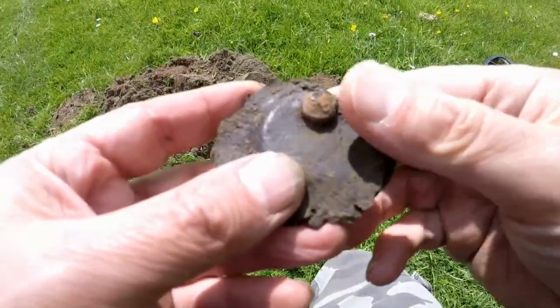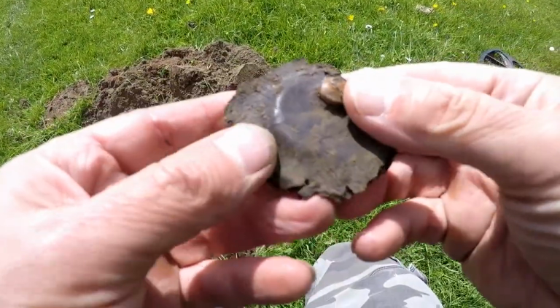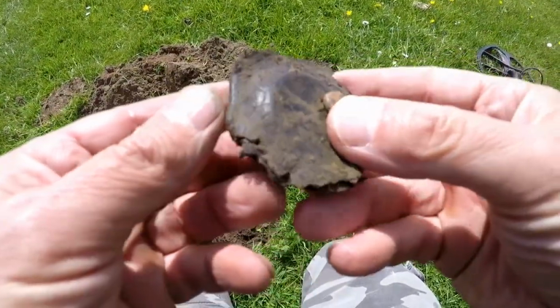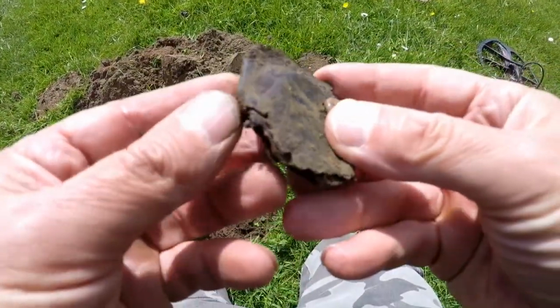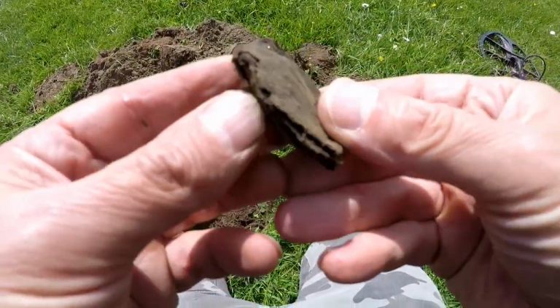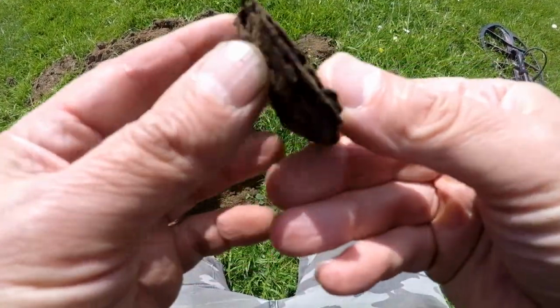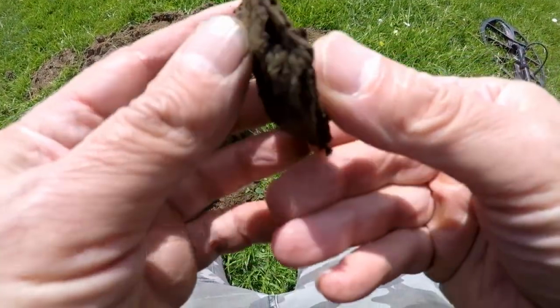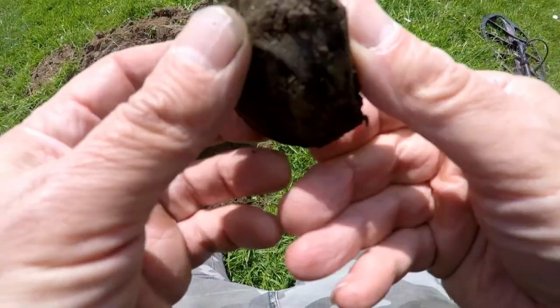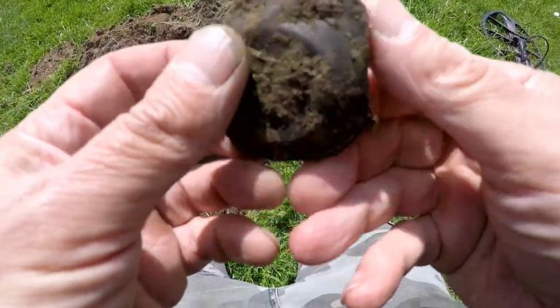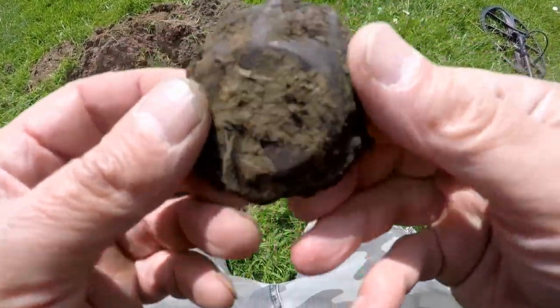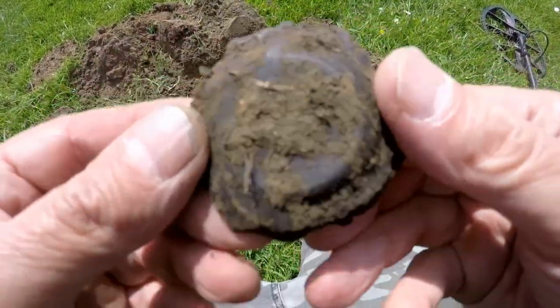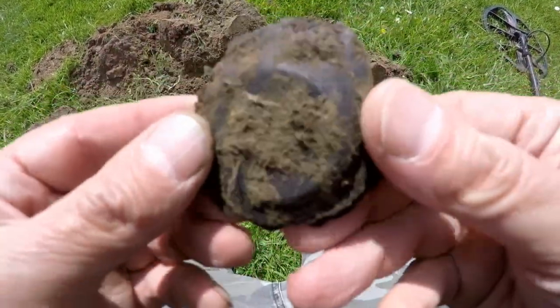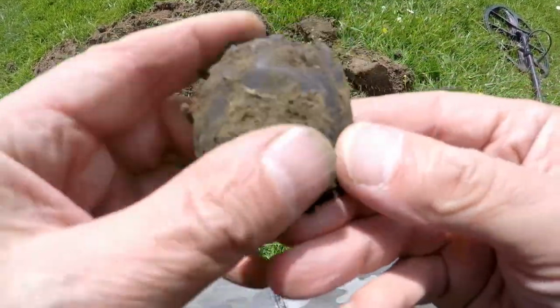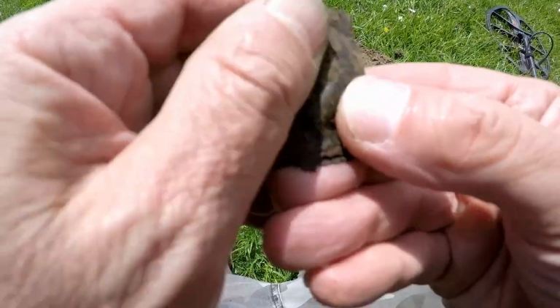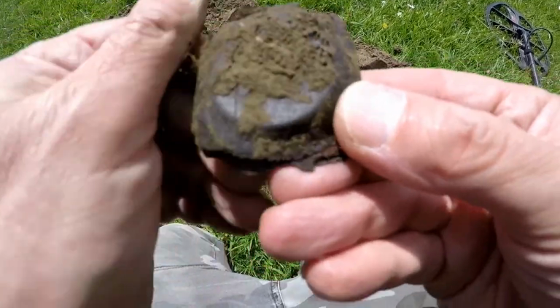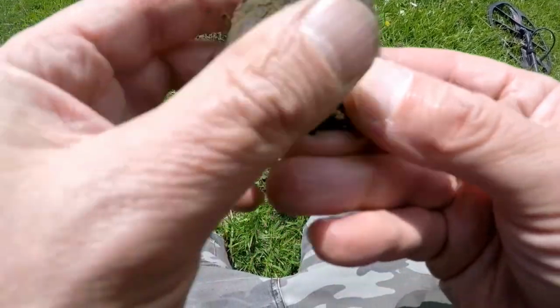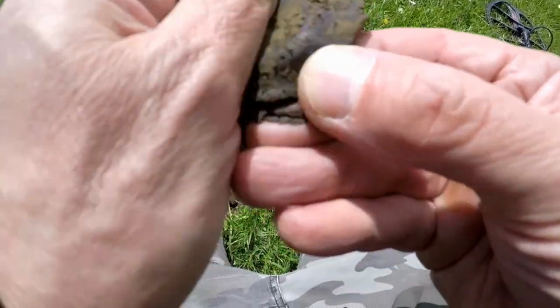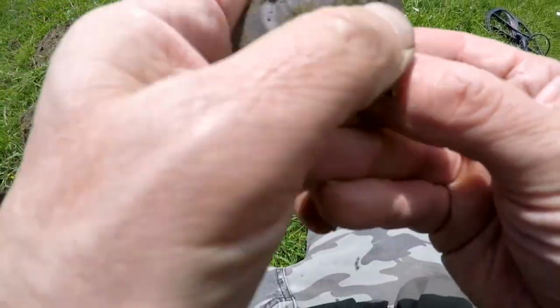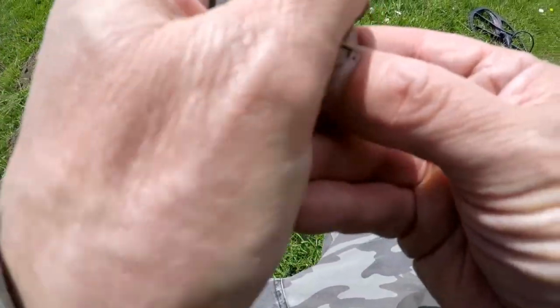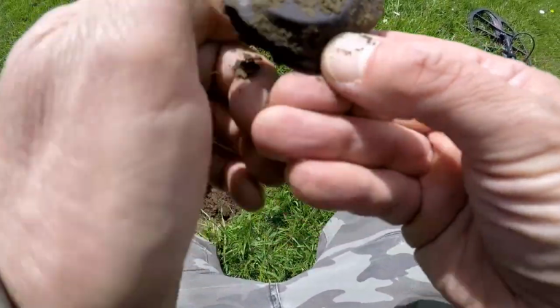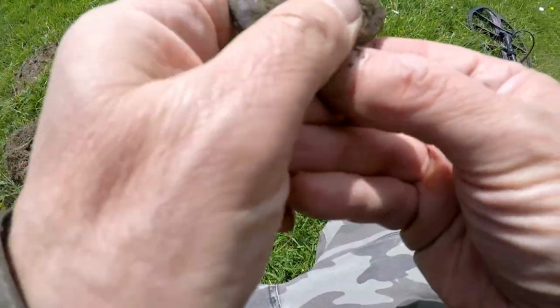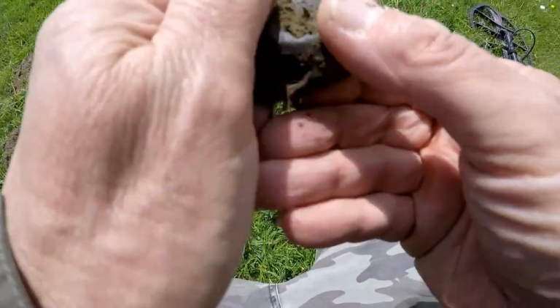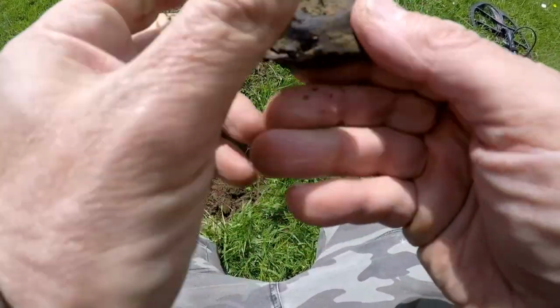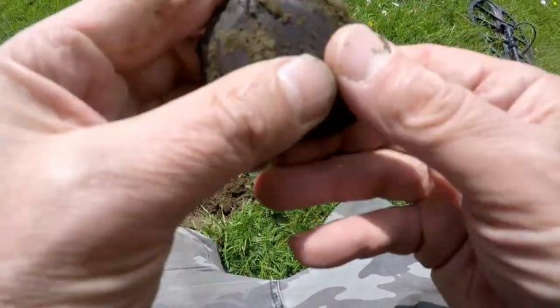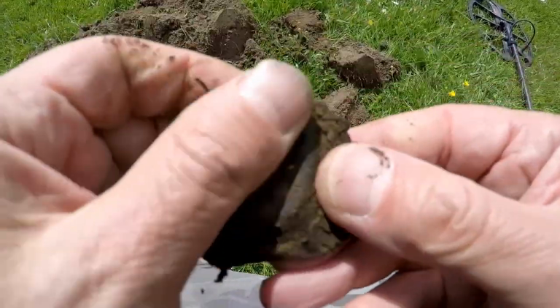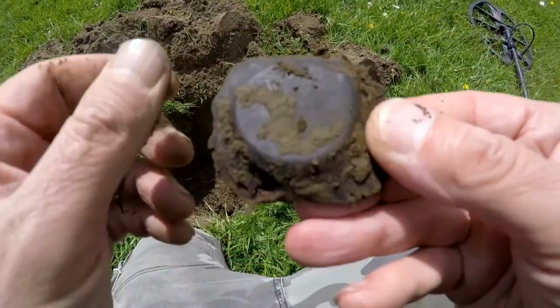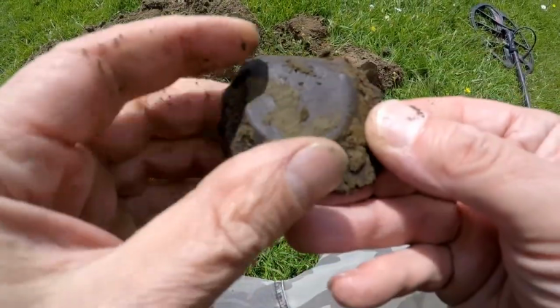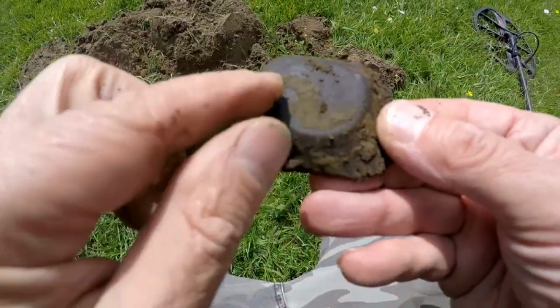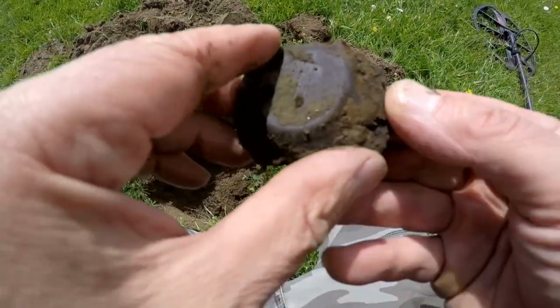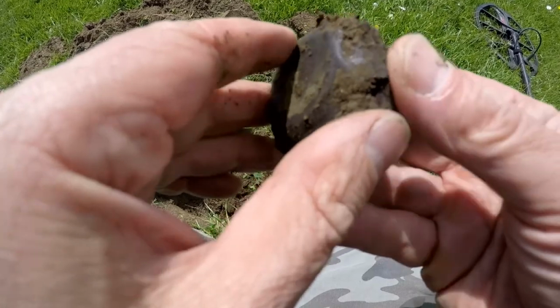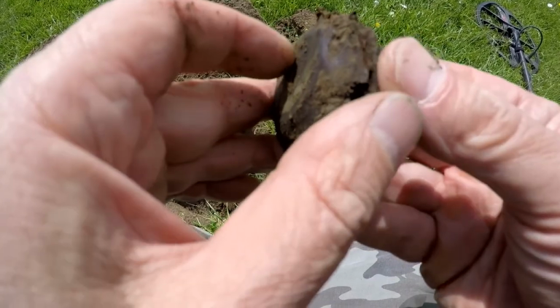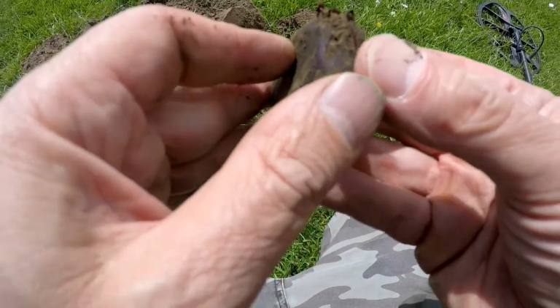Here we go. I think it's a wallet or something — yes, a wallet. I can see round coins in it. Big coins. What are they?